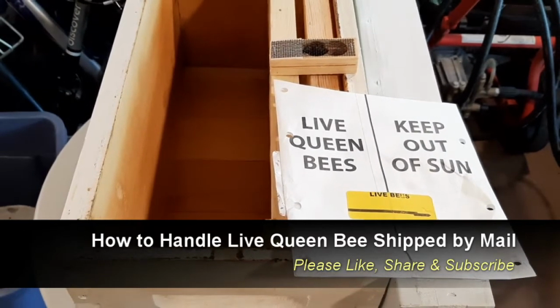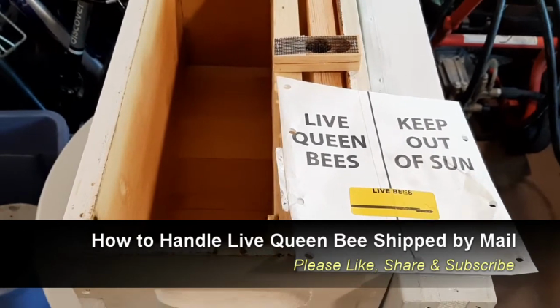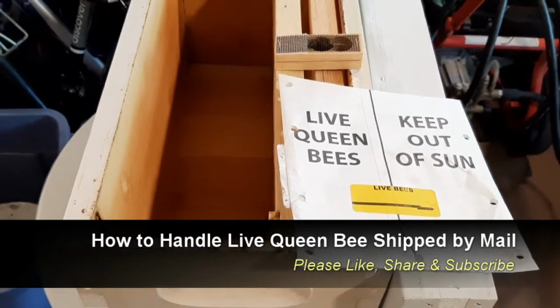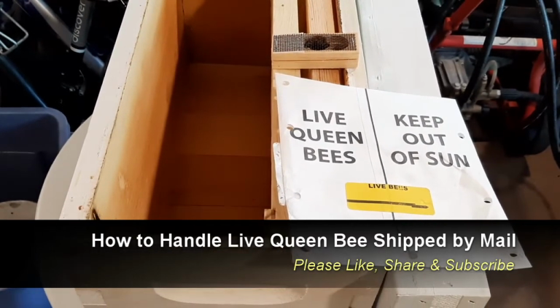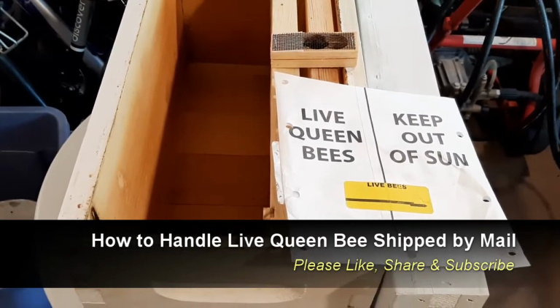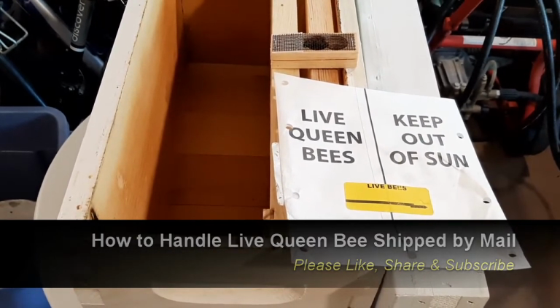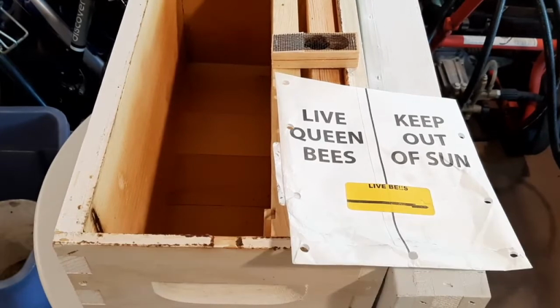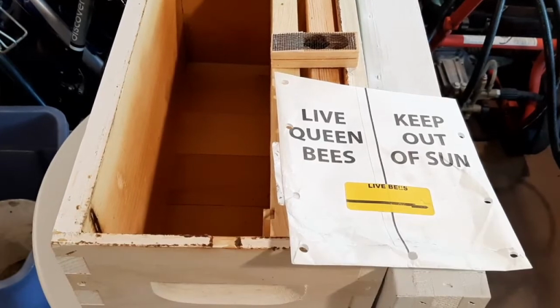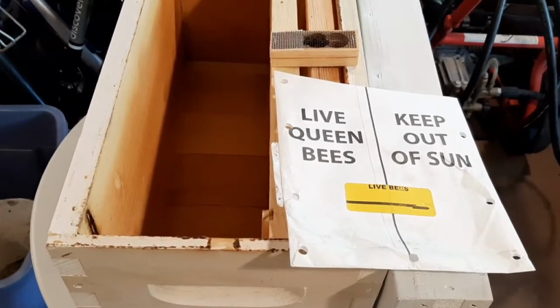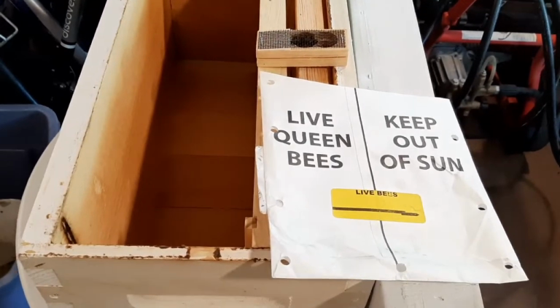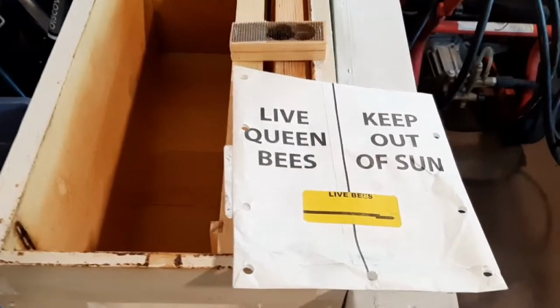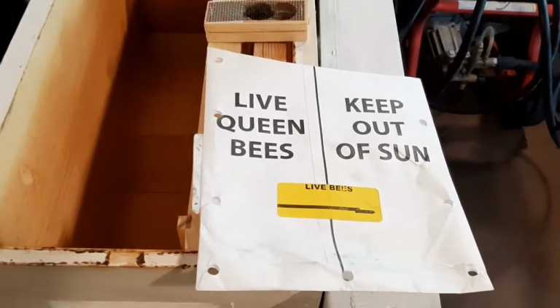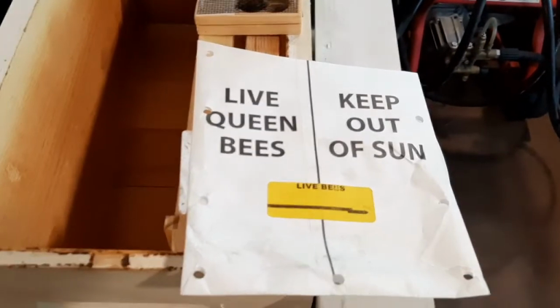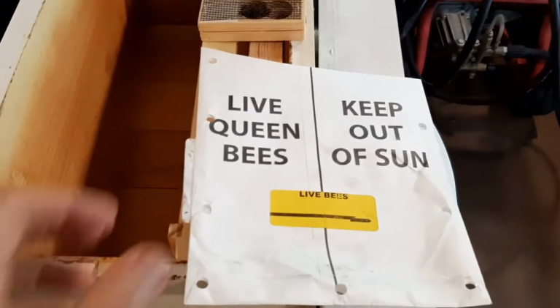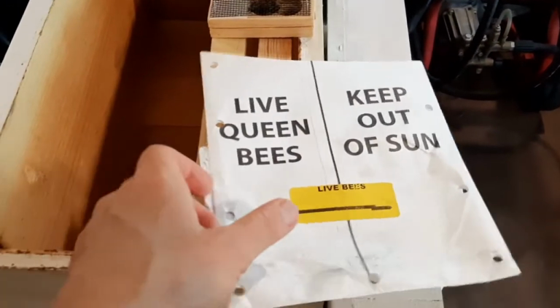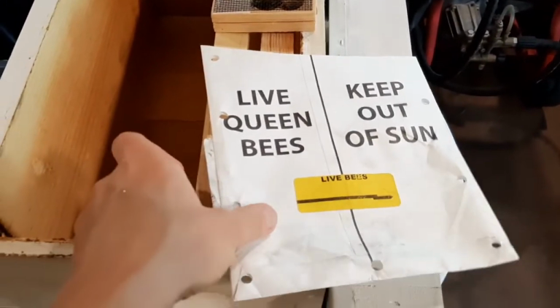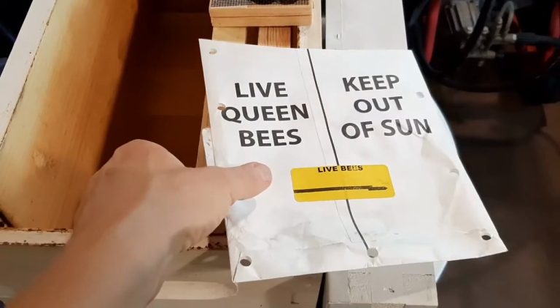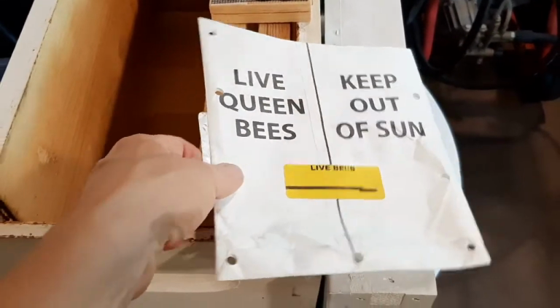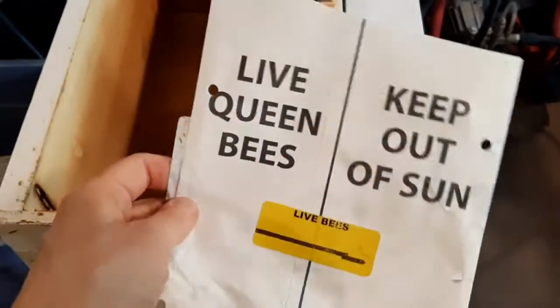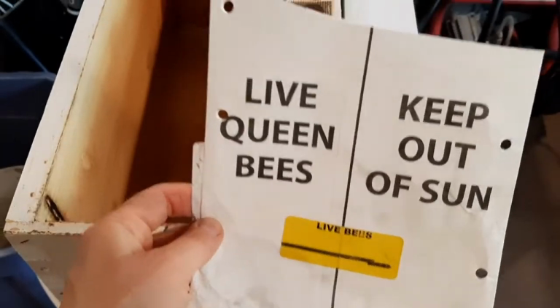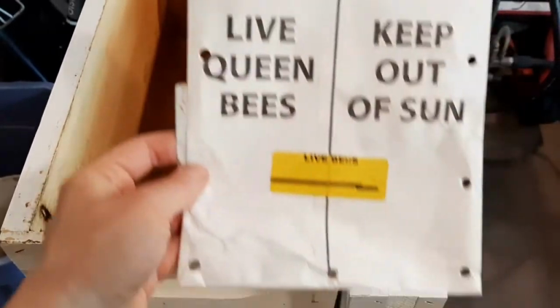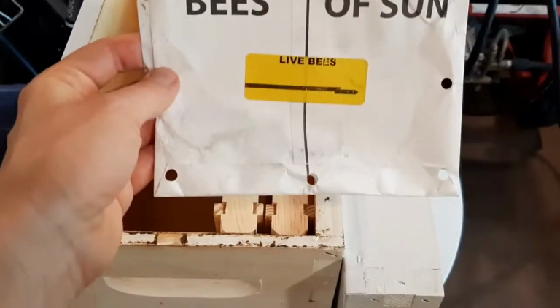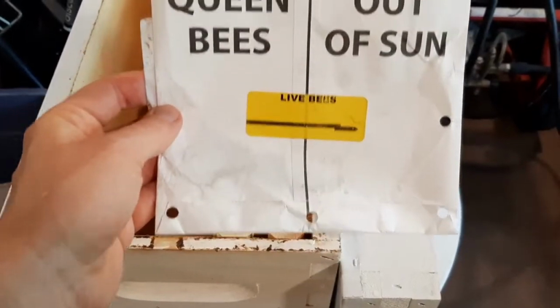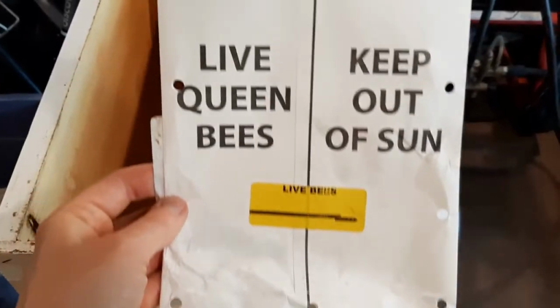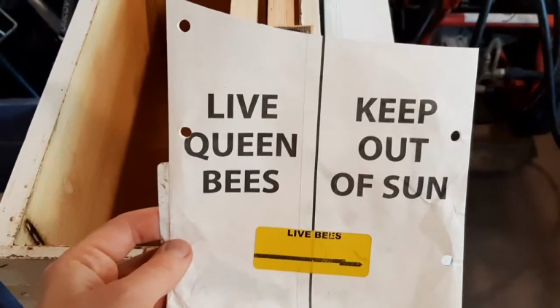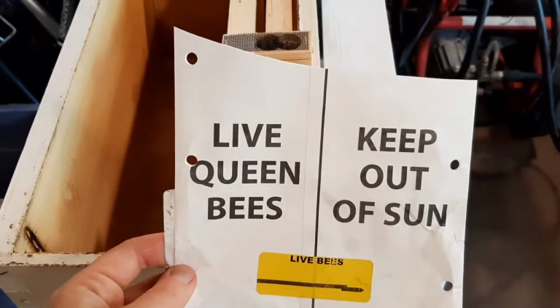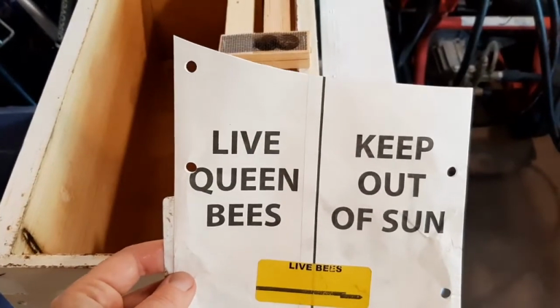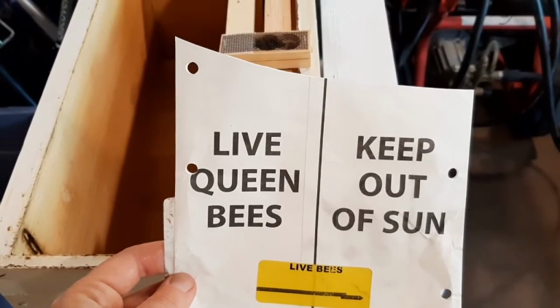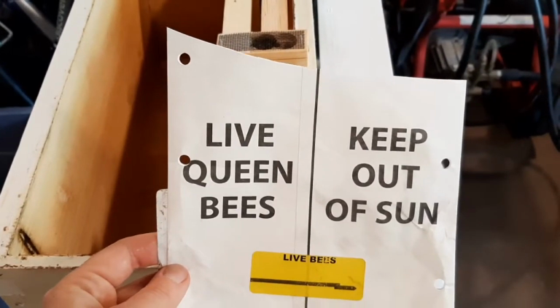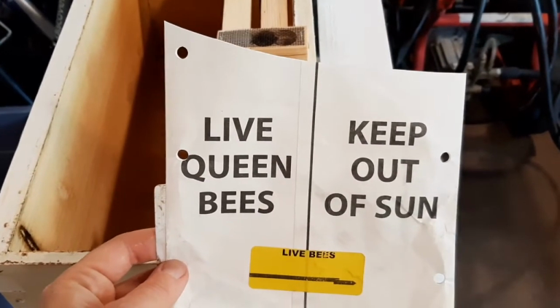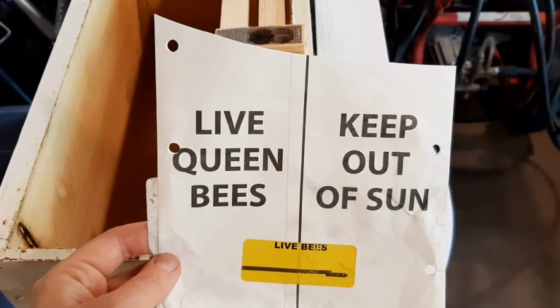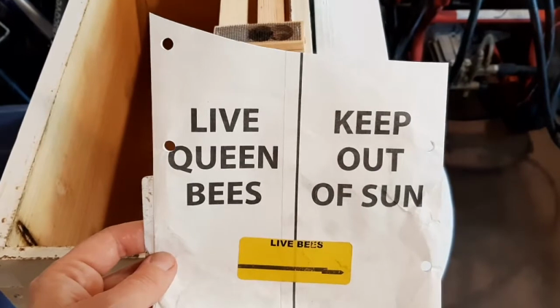My Russian Queen arrived by UPS today and she came in this envelope. Let me just show you. The envelope looks like this — it's a small envelope with holes for air. It says Live Queen Bees.